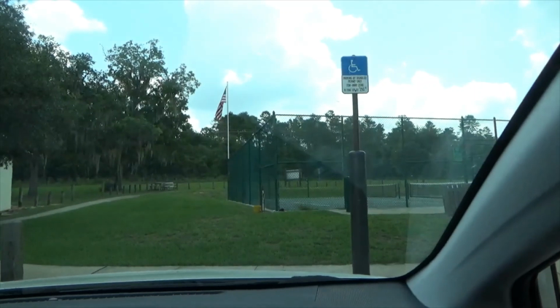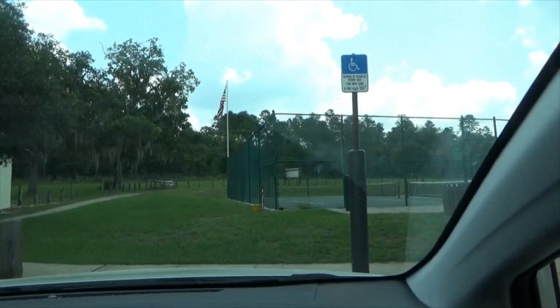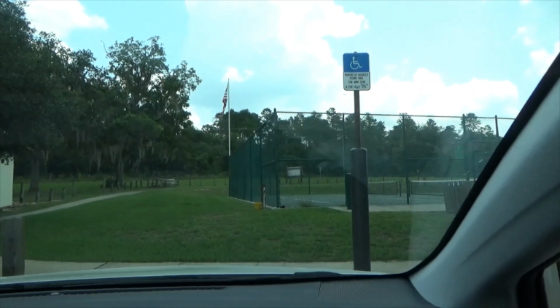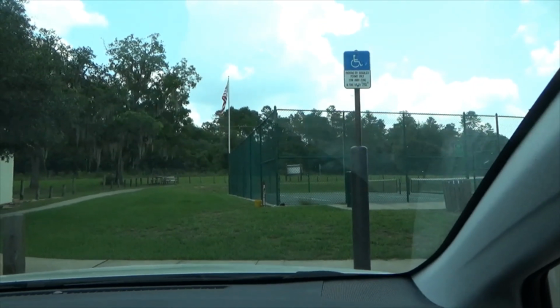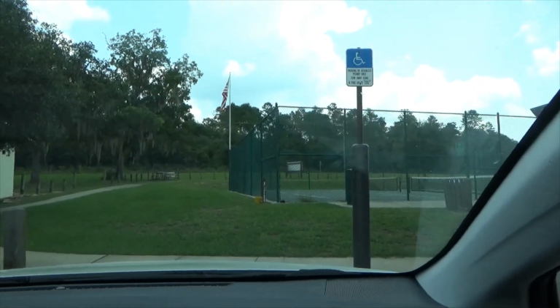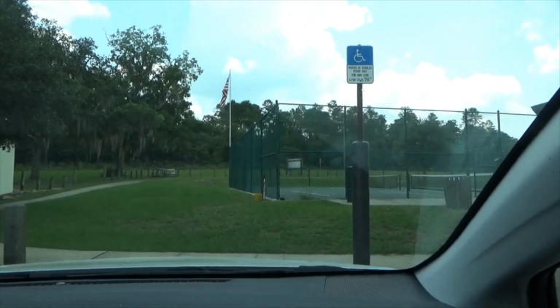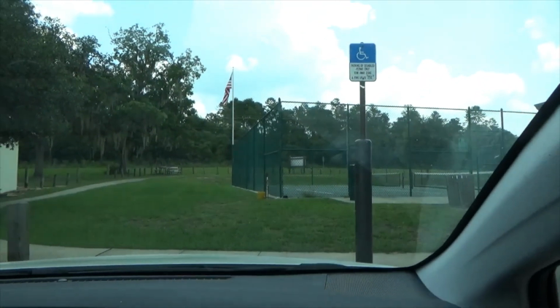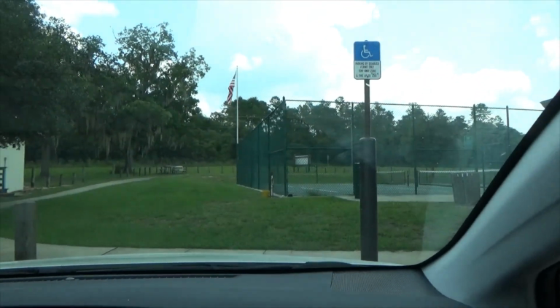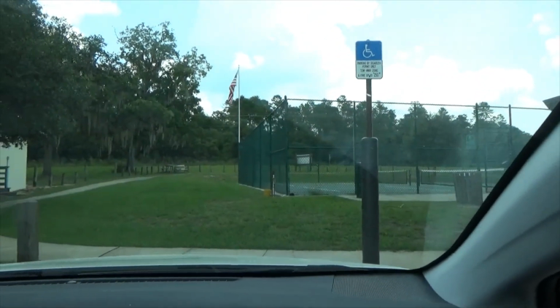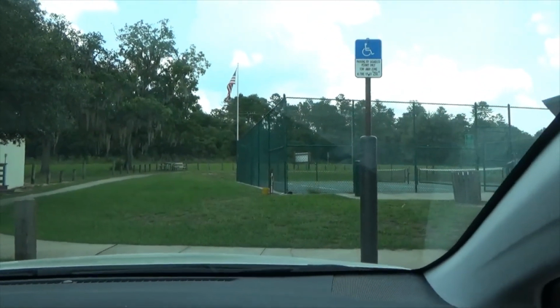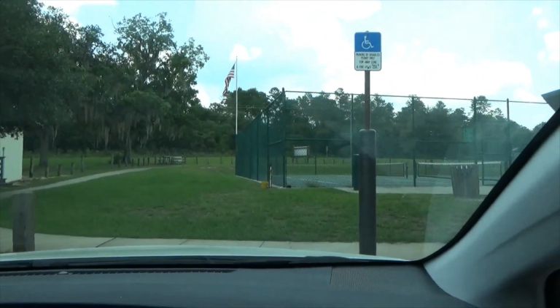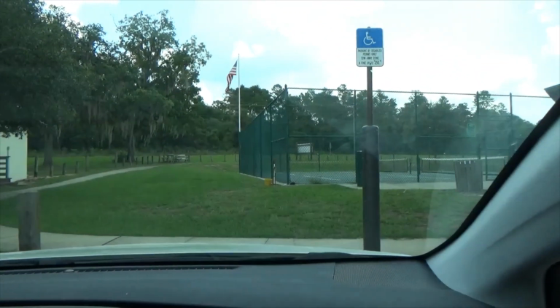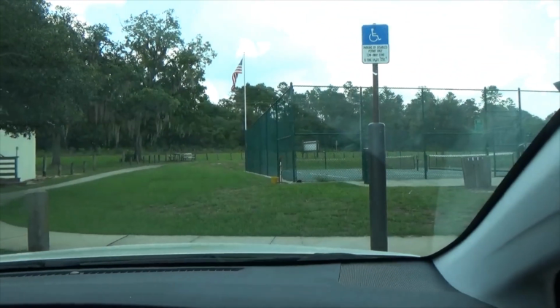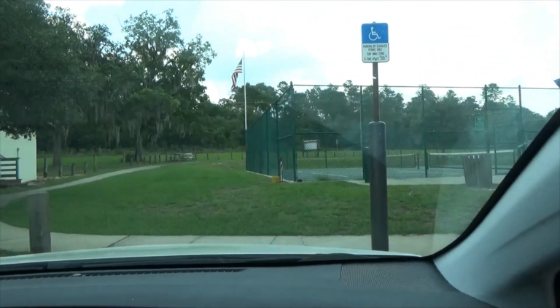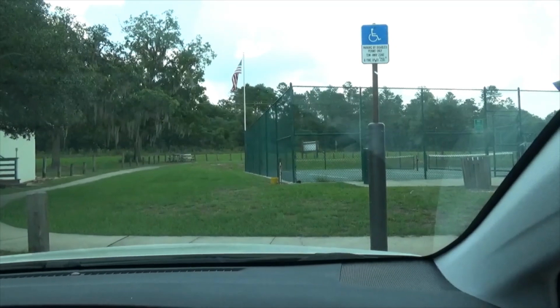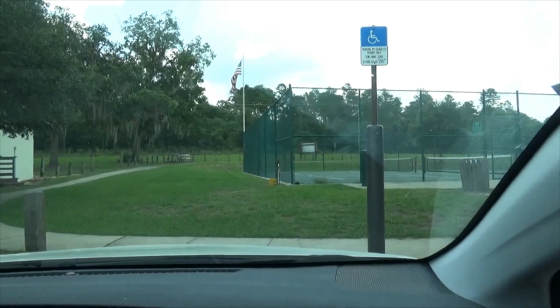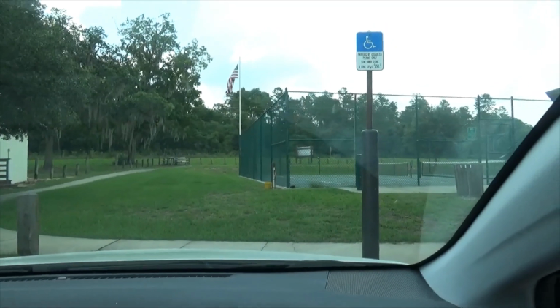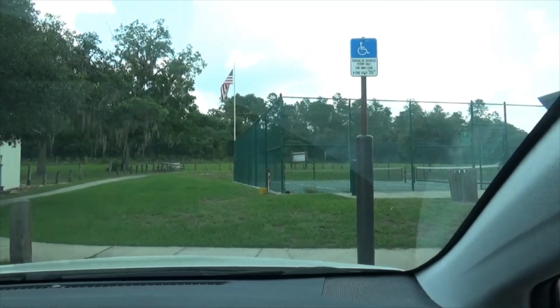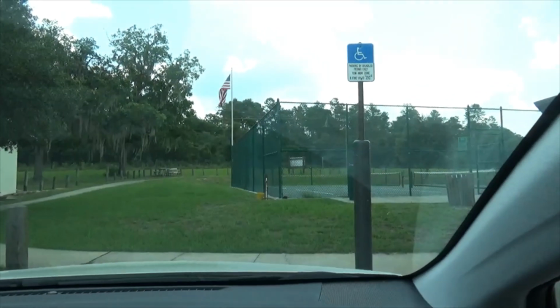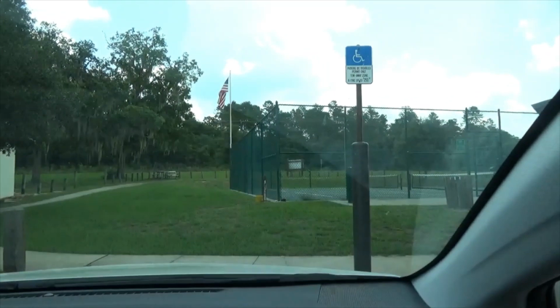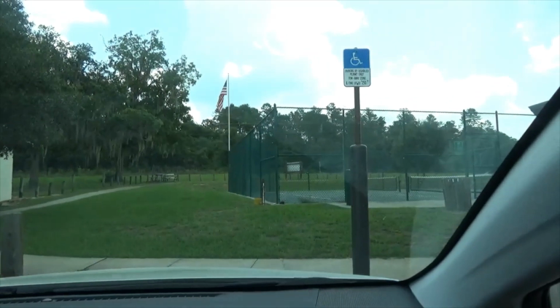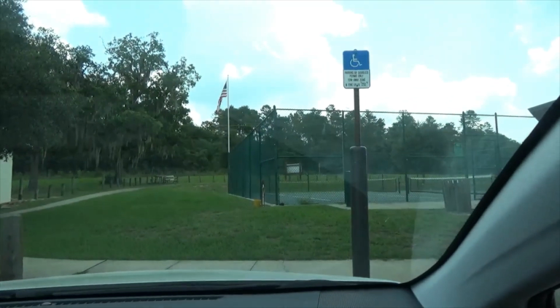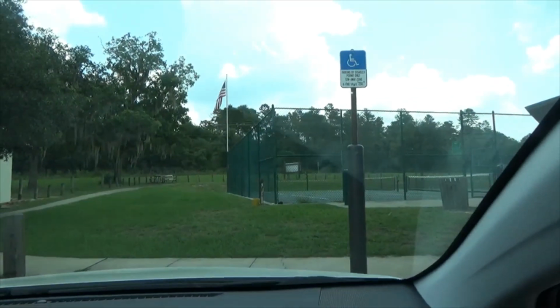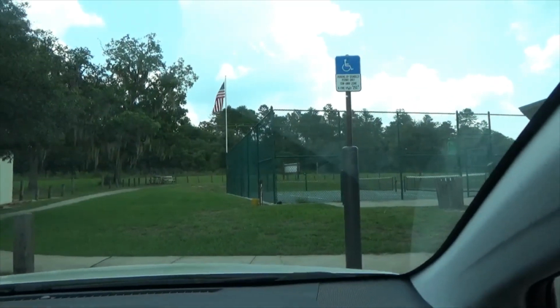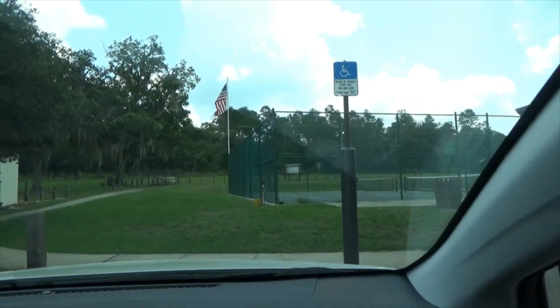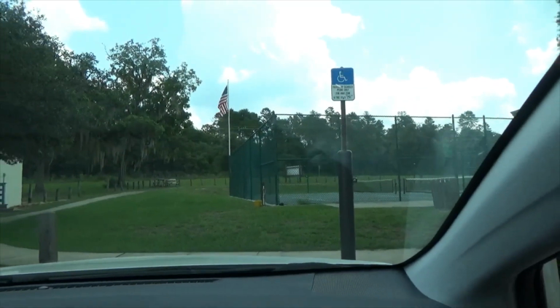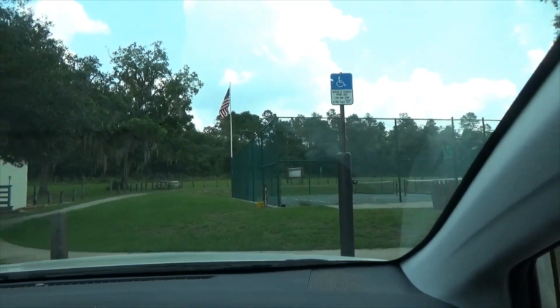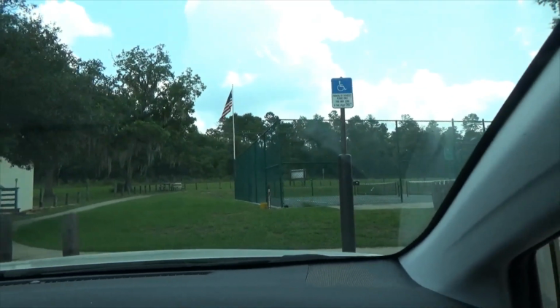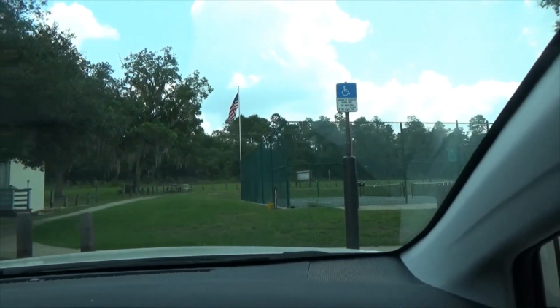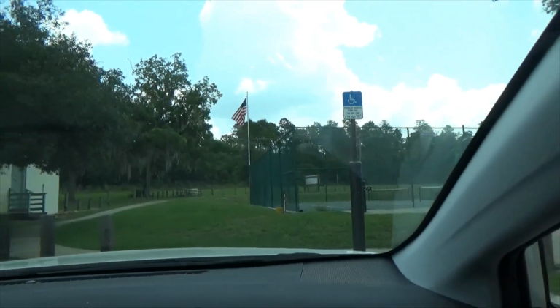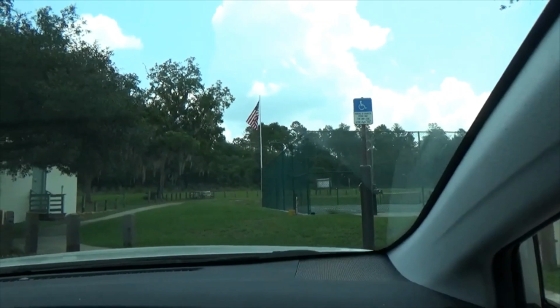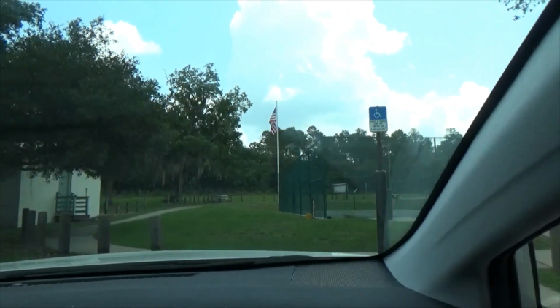We are driving through Salt Springs on our way to Aster to do the Saturday drive, and we're just going to do a drive-thru of Salt Springs as a Saturday drive extra.